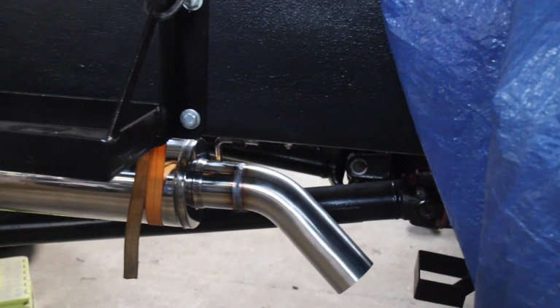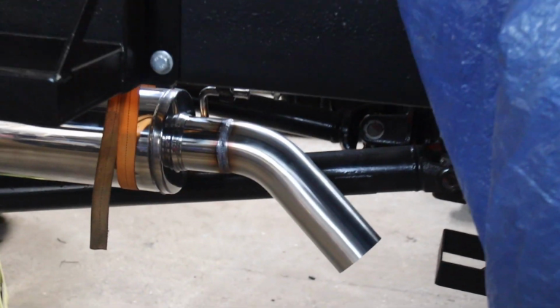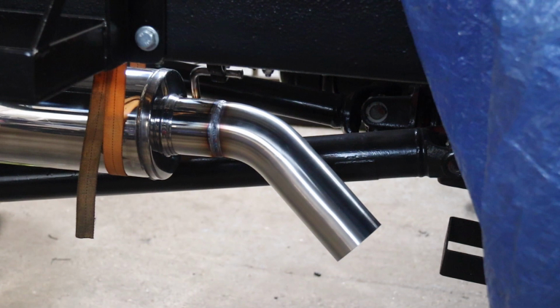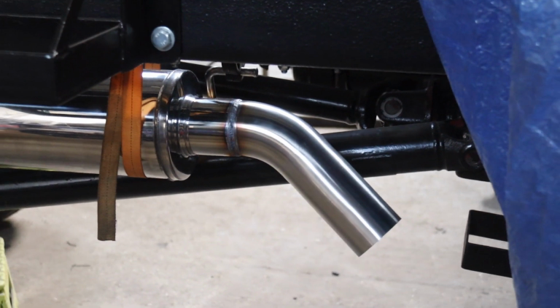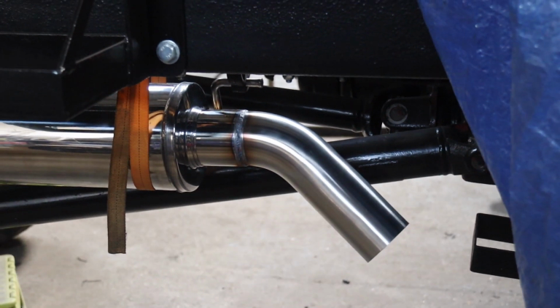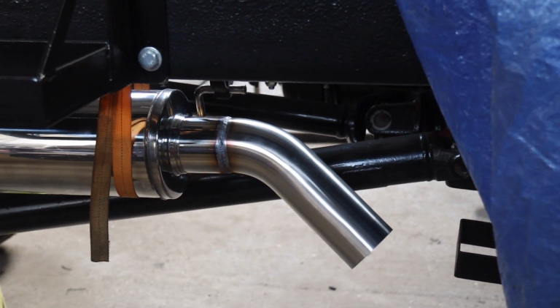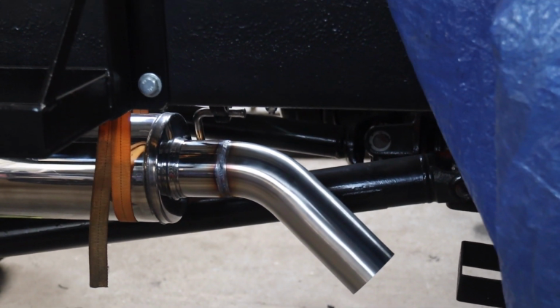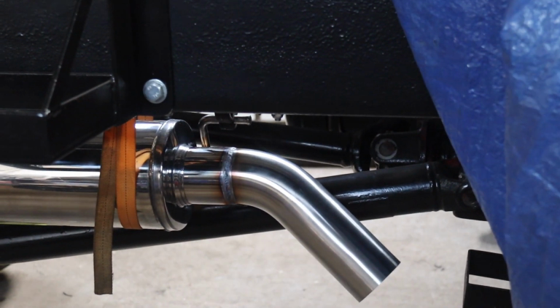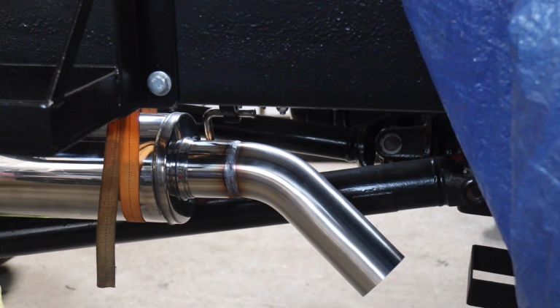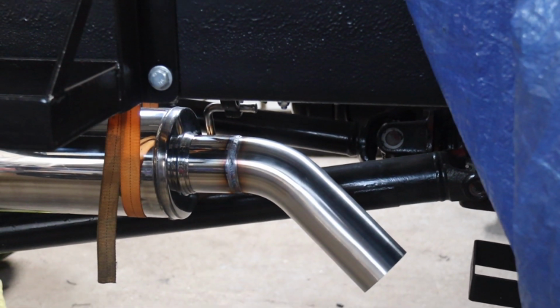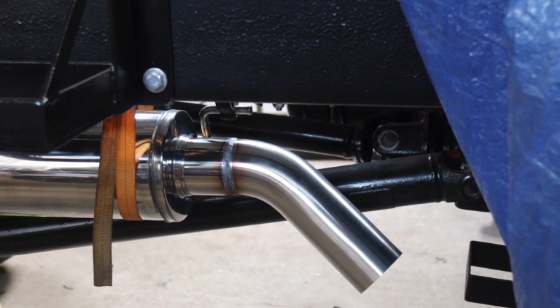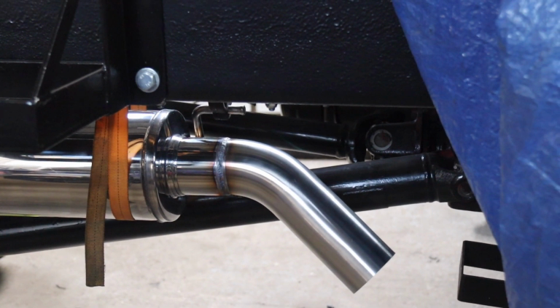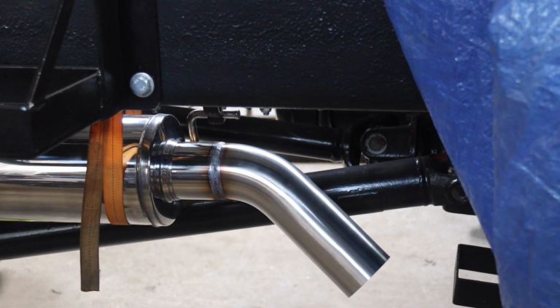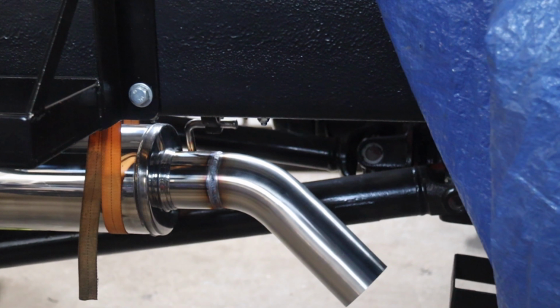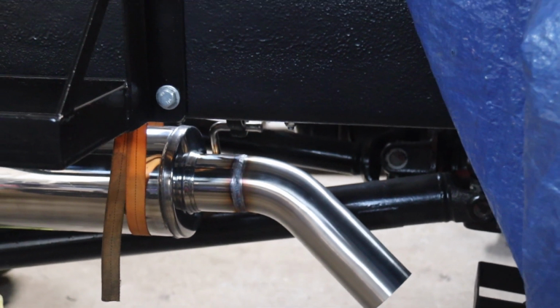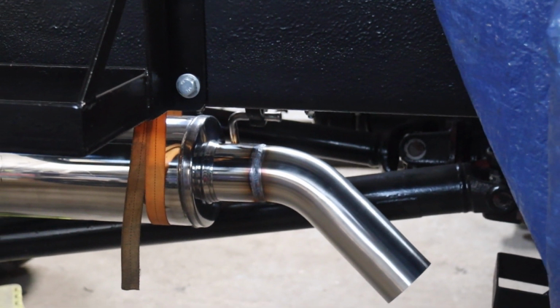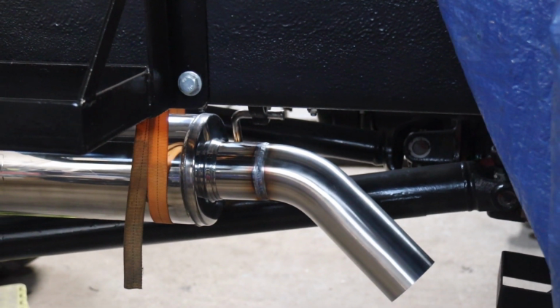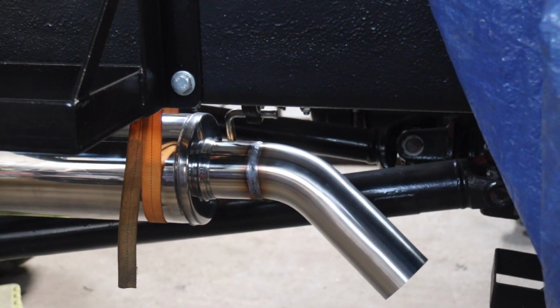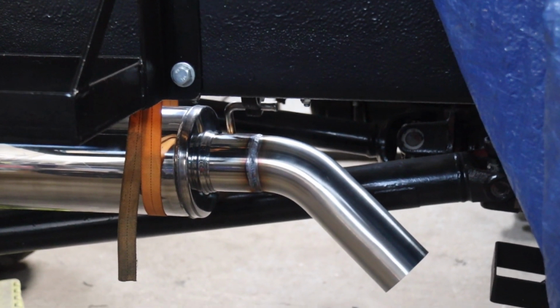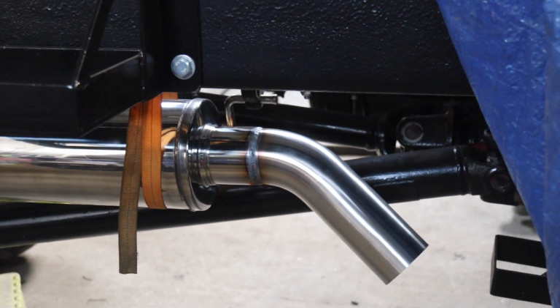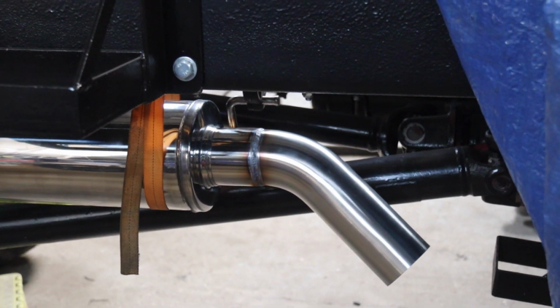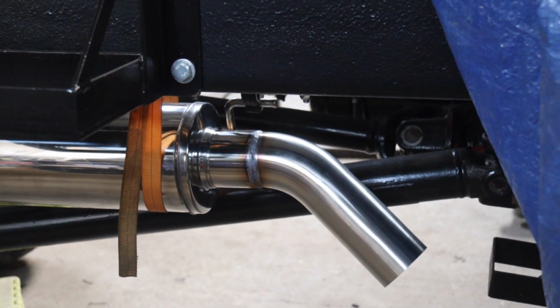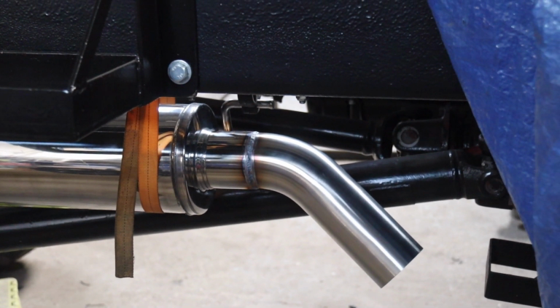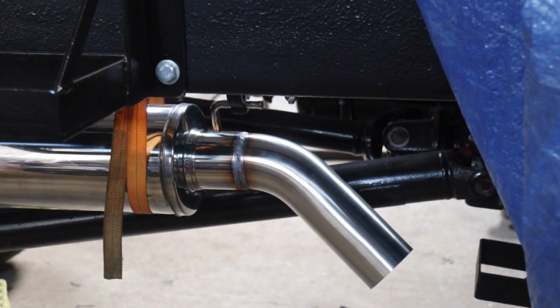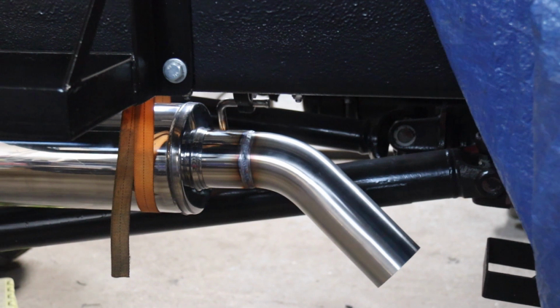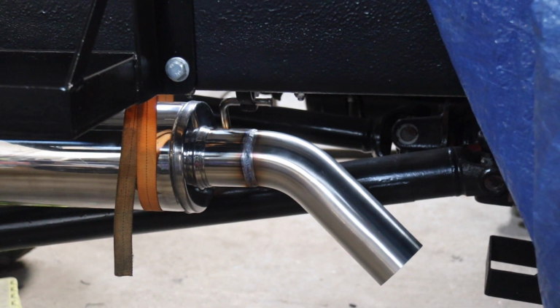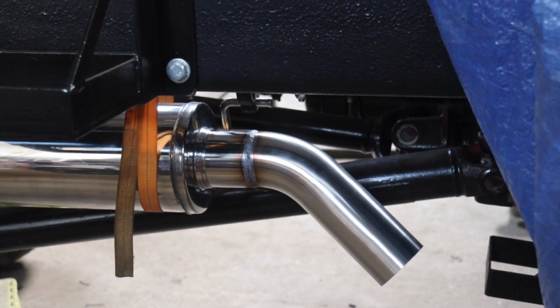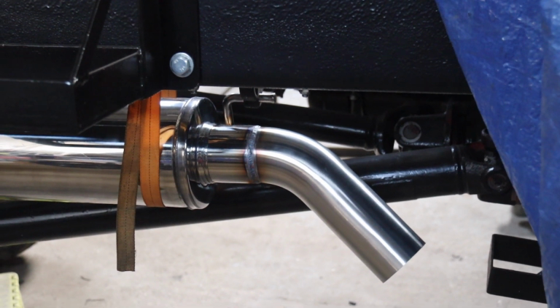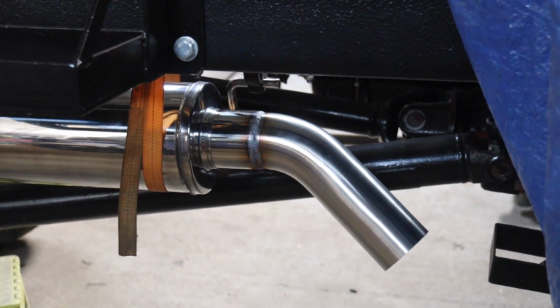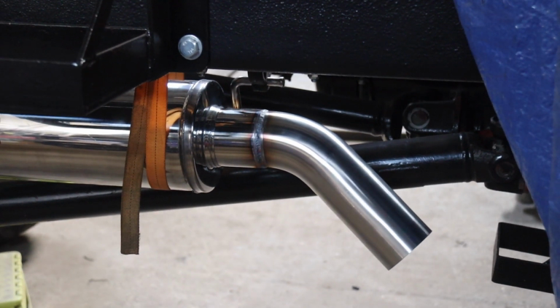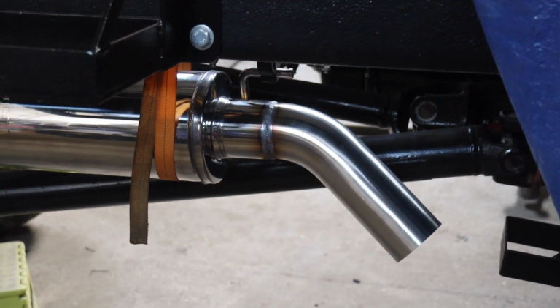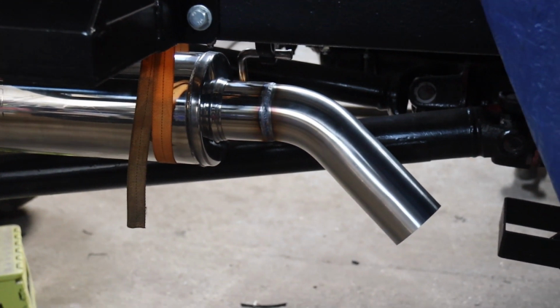These are 45-degree bends — three of them — and they come with the same amount of straight on each end. I've cut this and pushed it in because it's a slip-on type silencer, but I welded it because I don't want clamps to come loose.